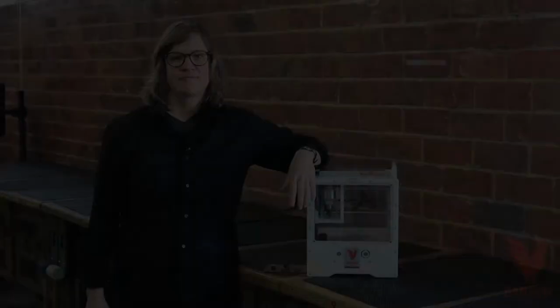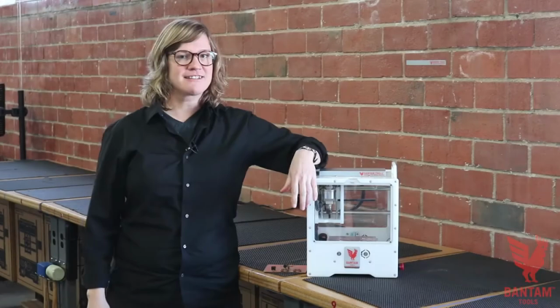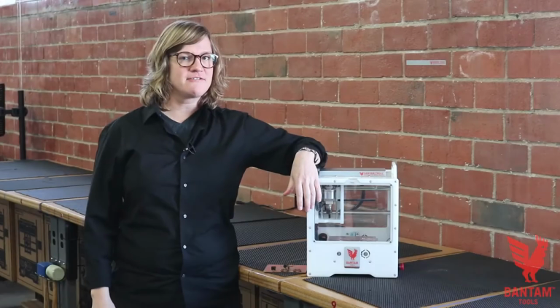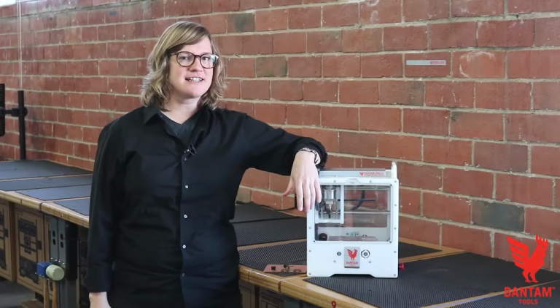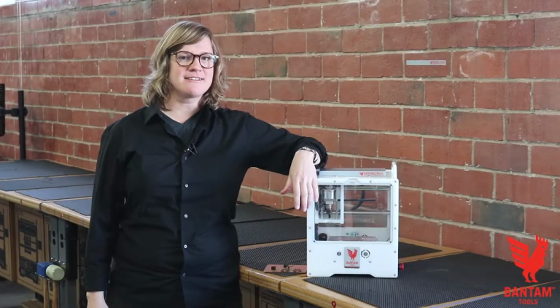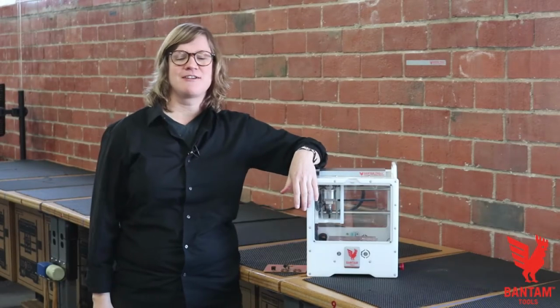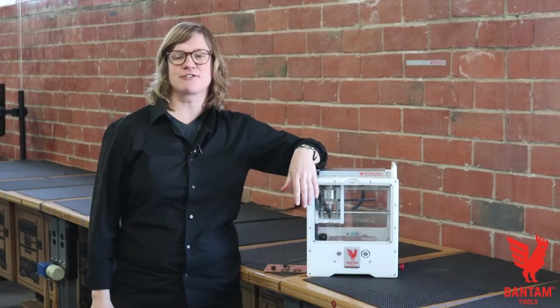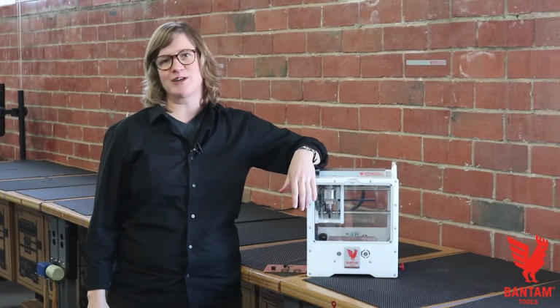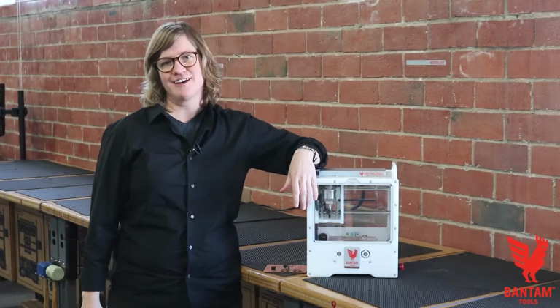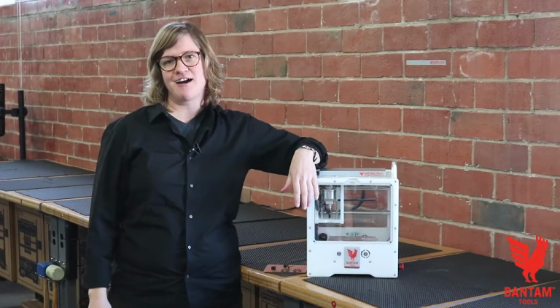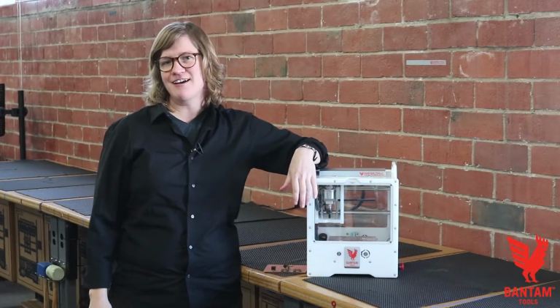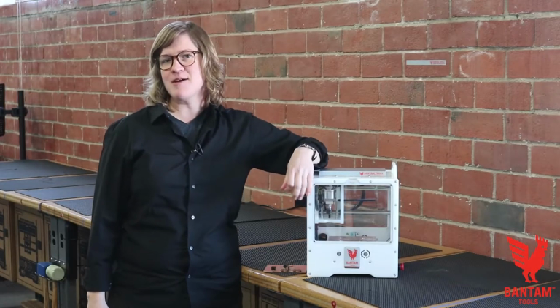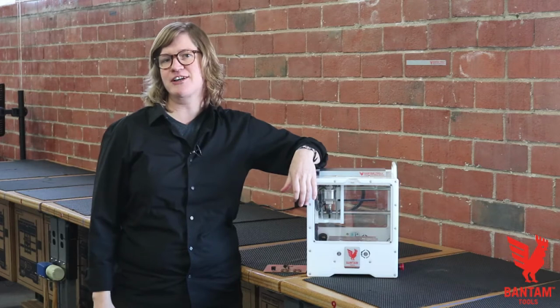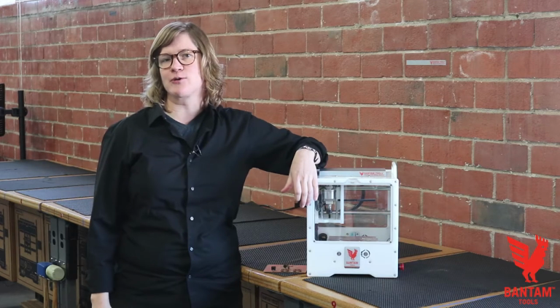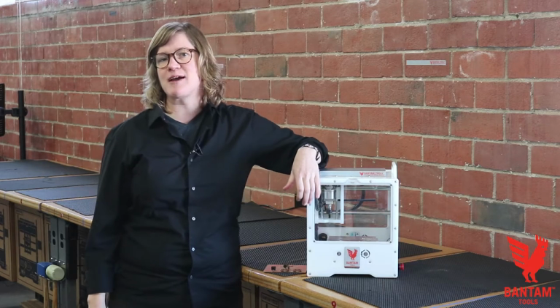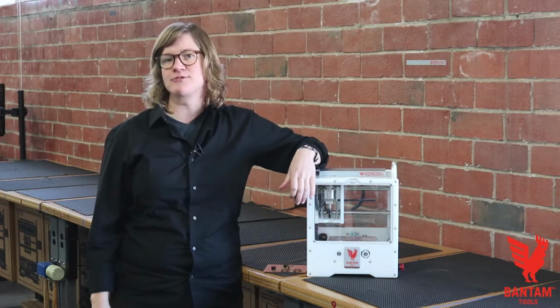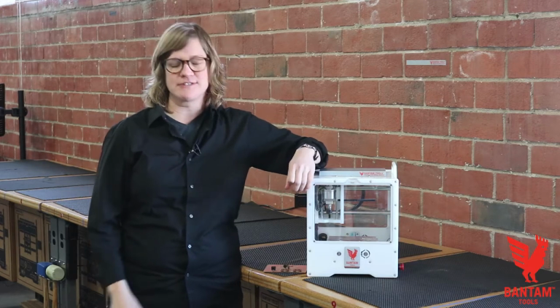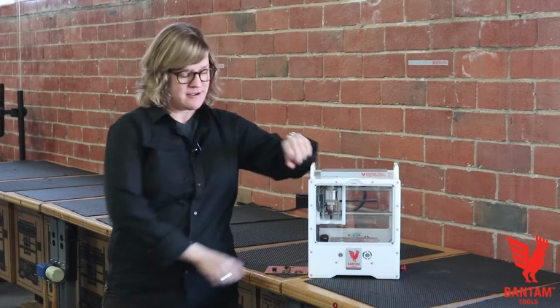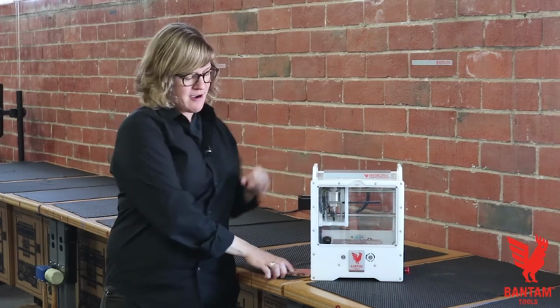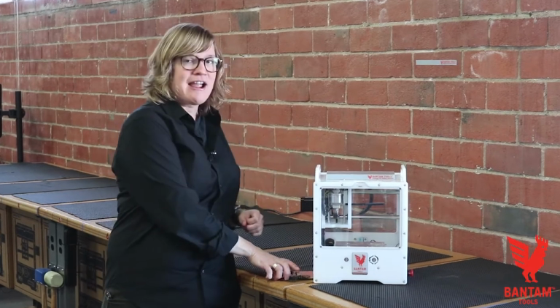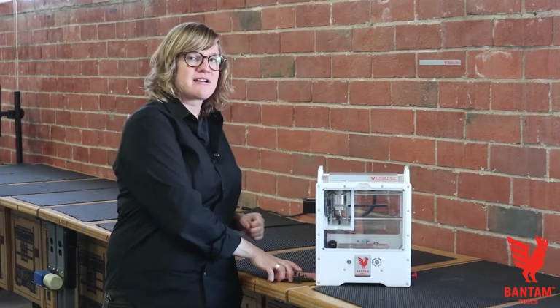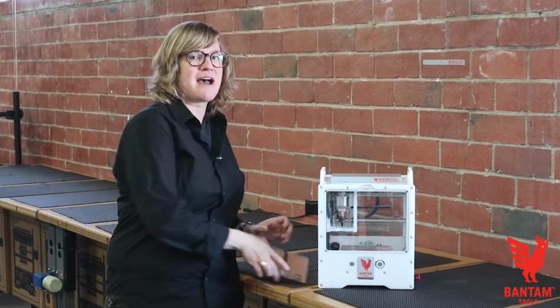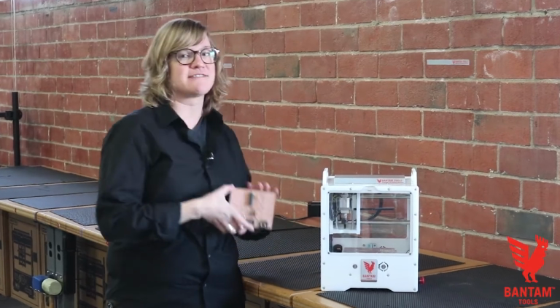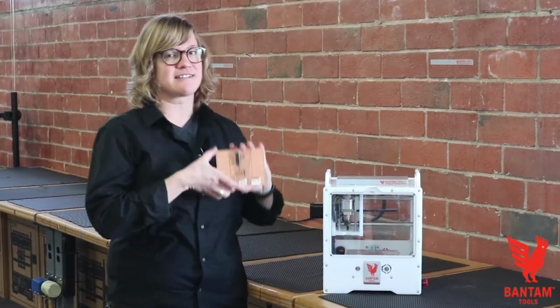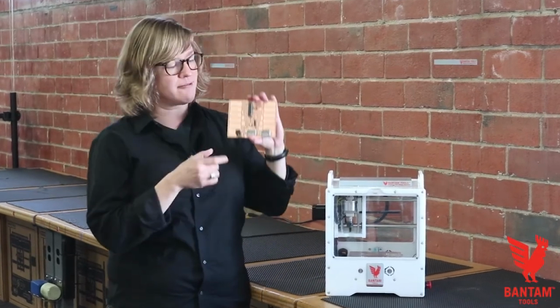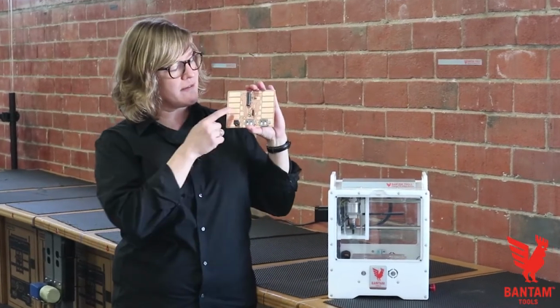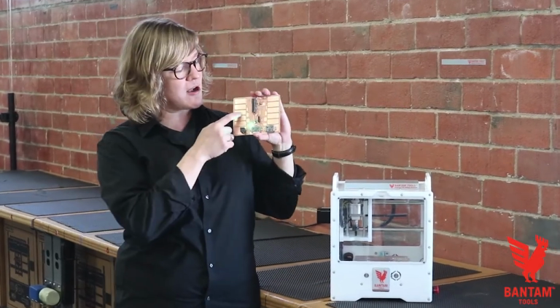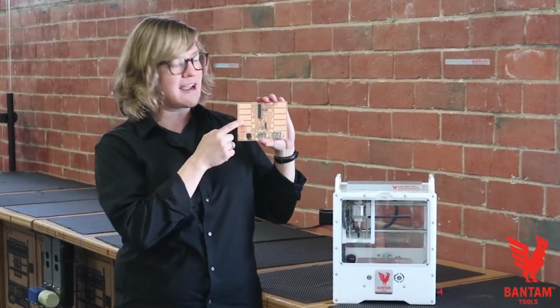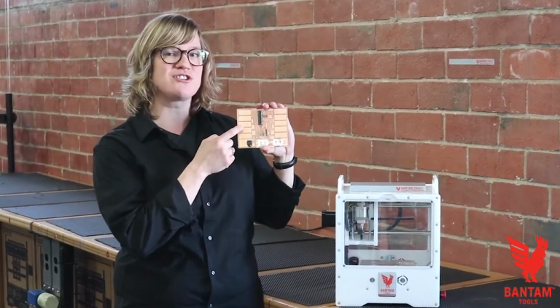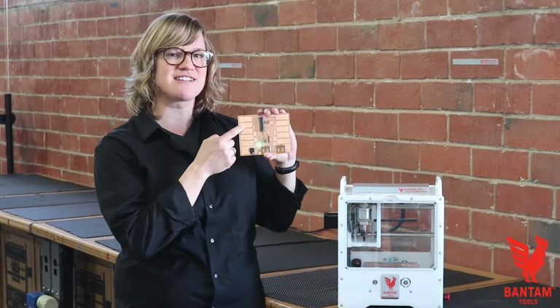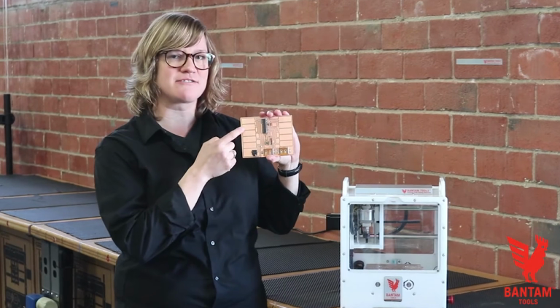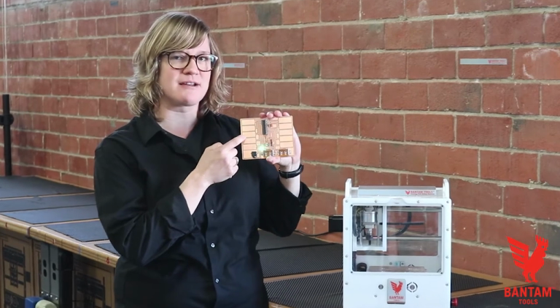Can't get enough 80s synth? Neither can we. Hi, I'm Emily Coker with Bantam Tools. Our 8-bit capacitive synth kit will have you rocking out with just the touch of a button.